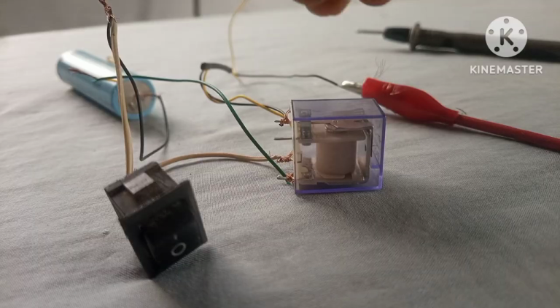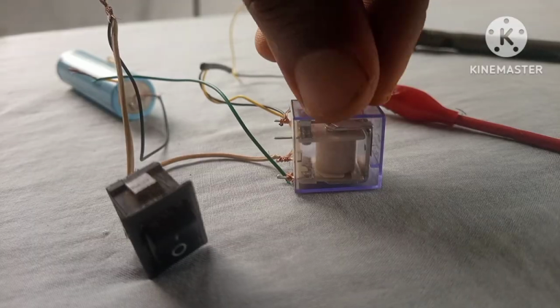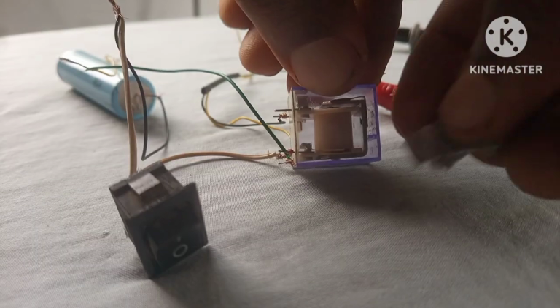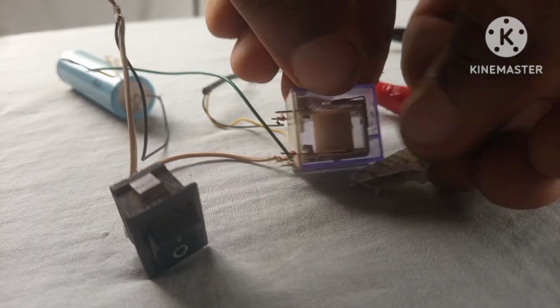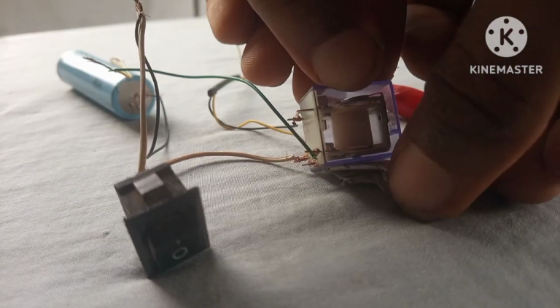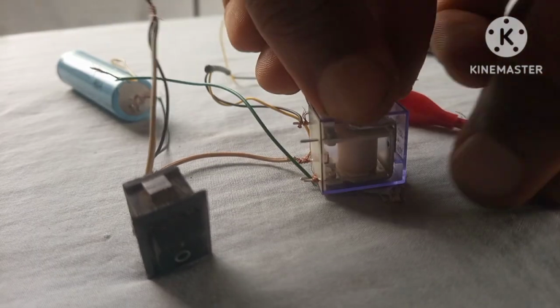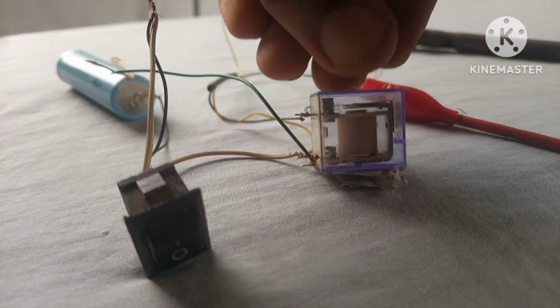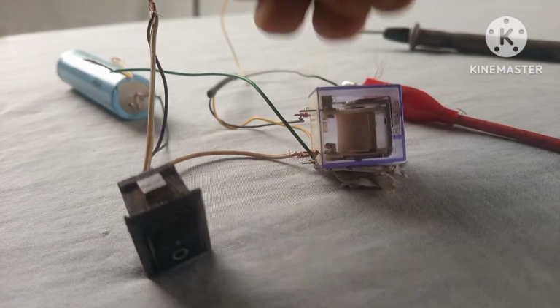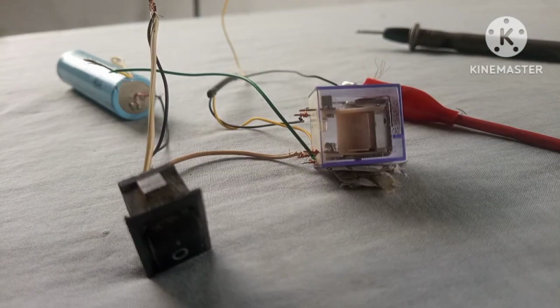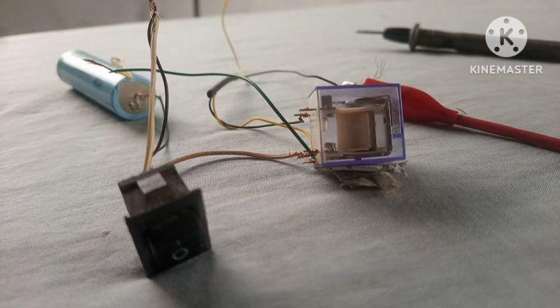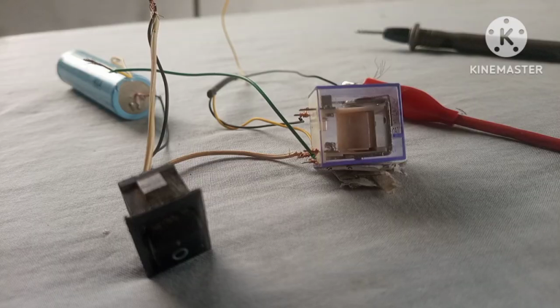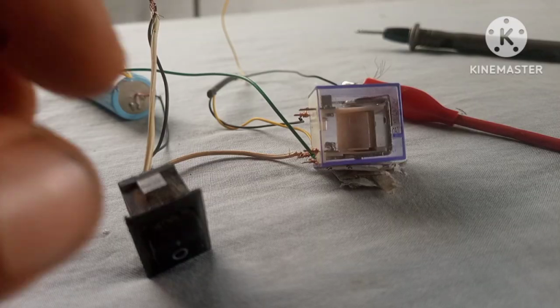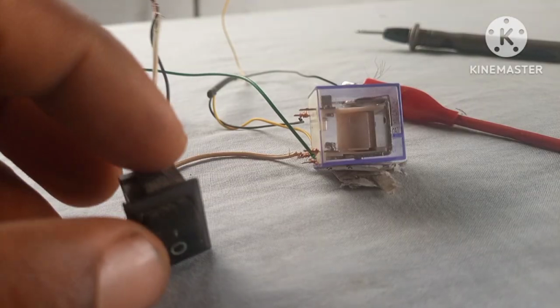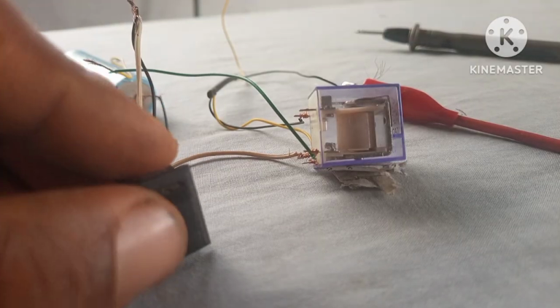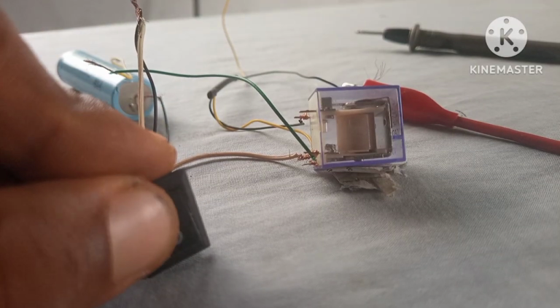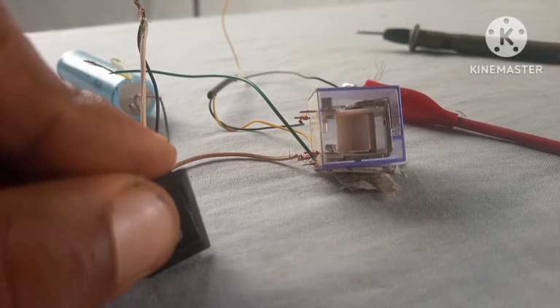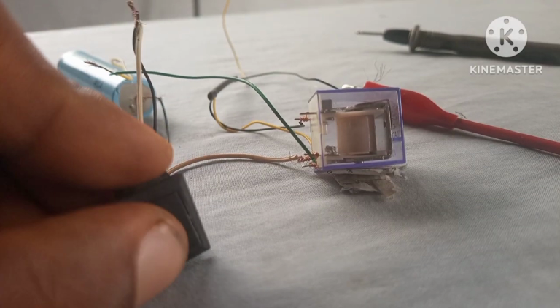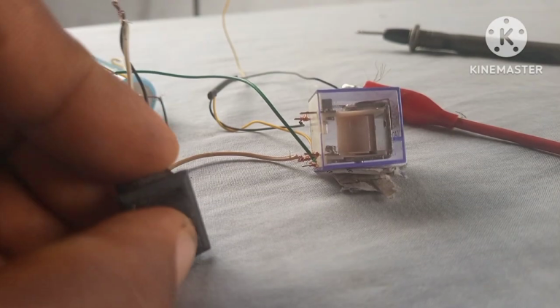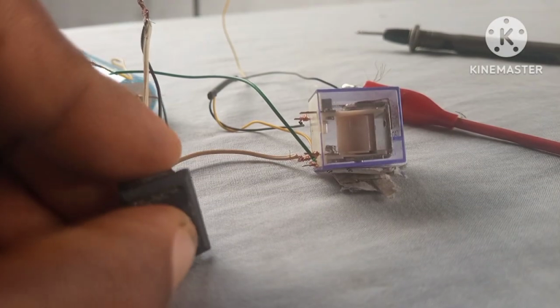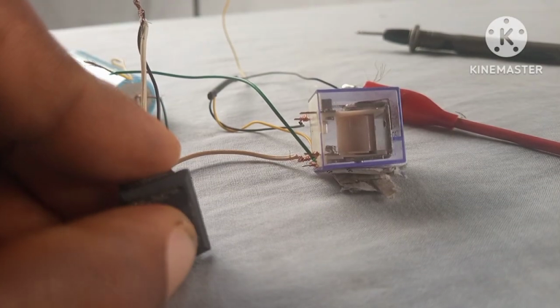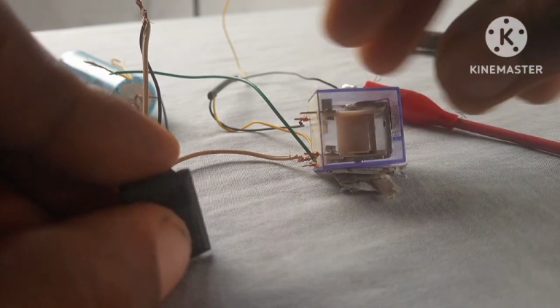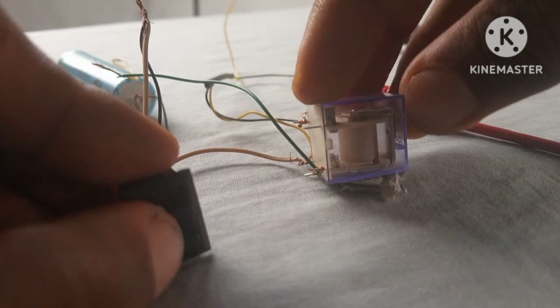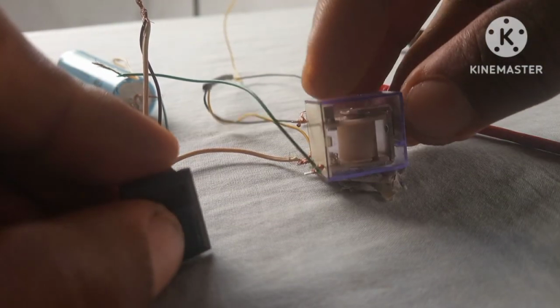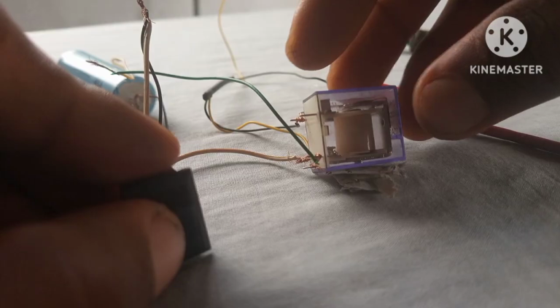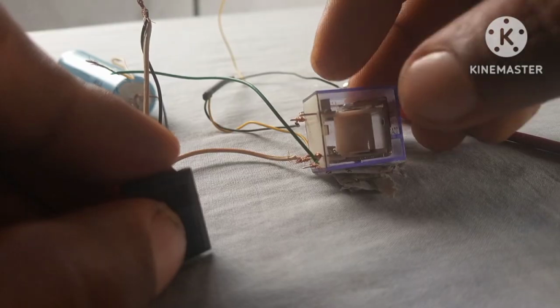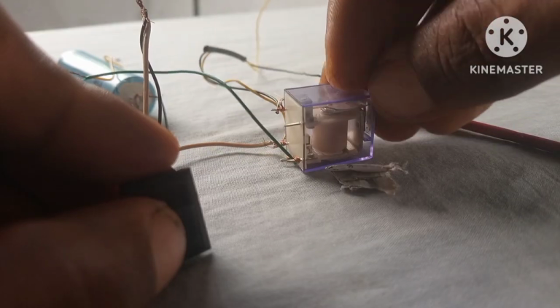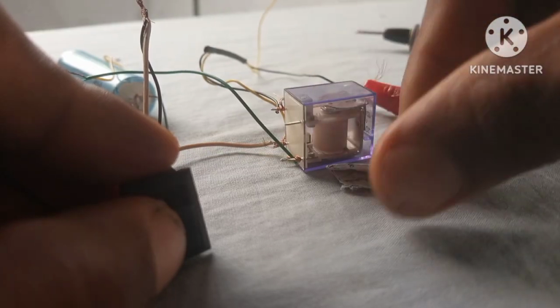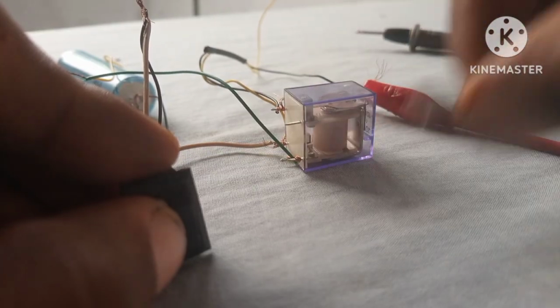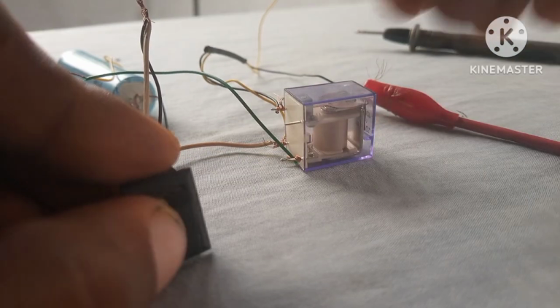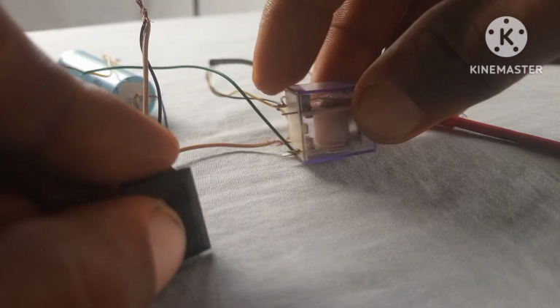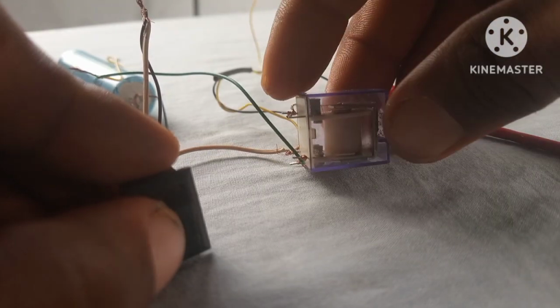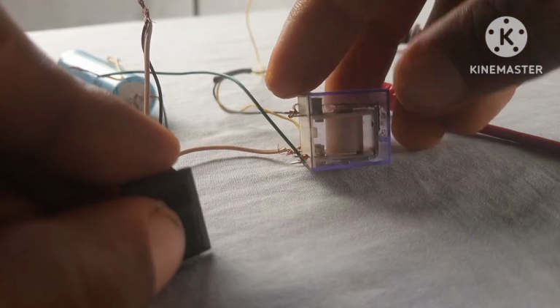Watch what happens when I turn on the switch. As you can see, the coil attracts the COM, the COM attaches itself to the normally open, and then we have an output.